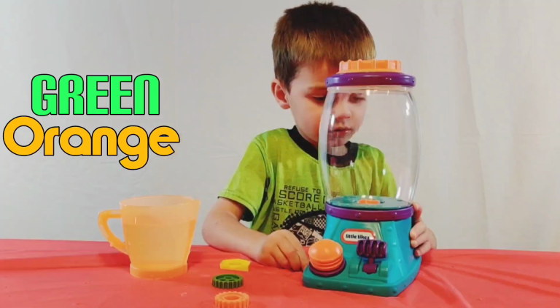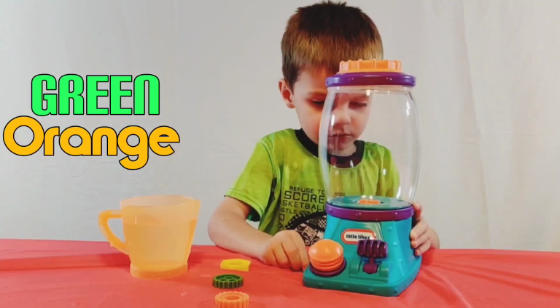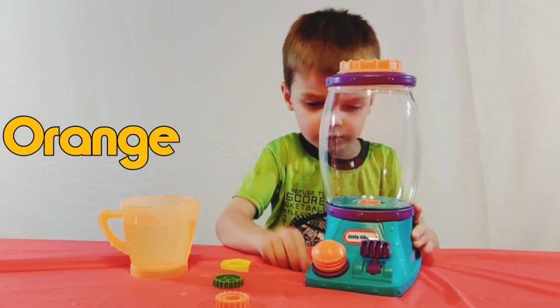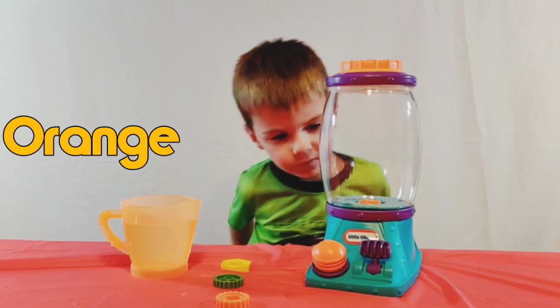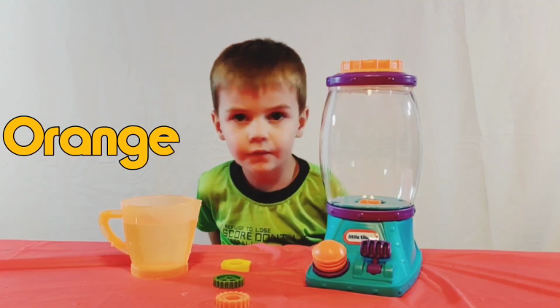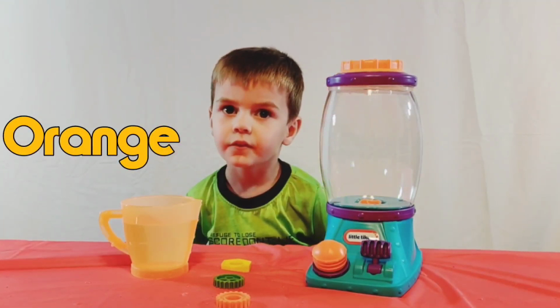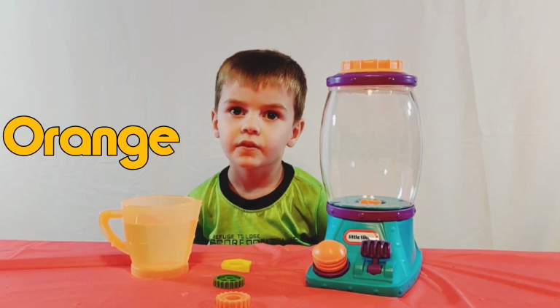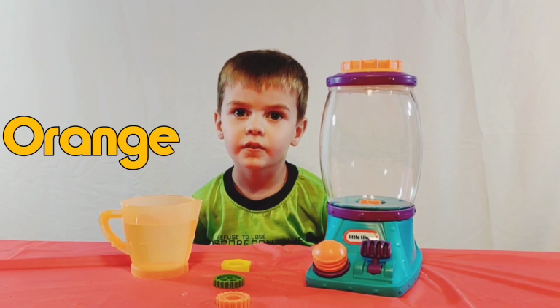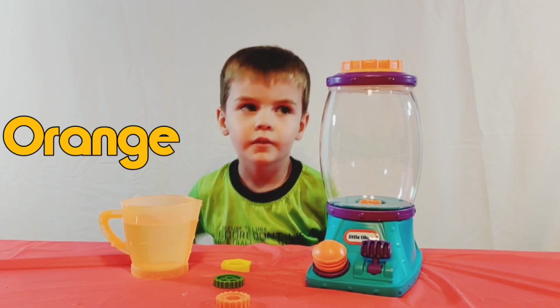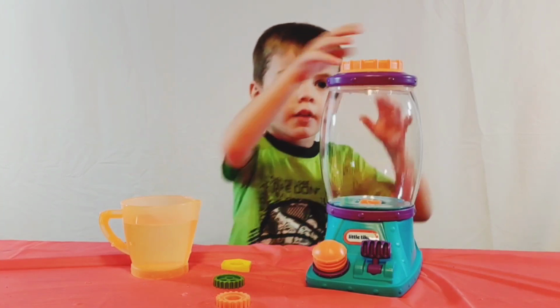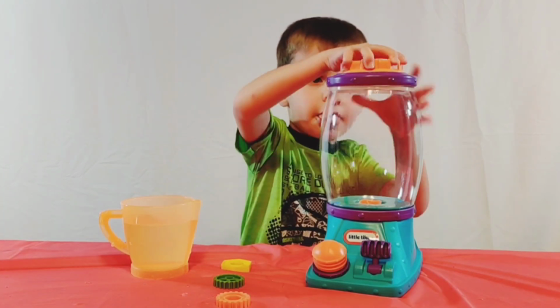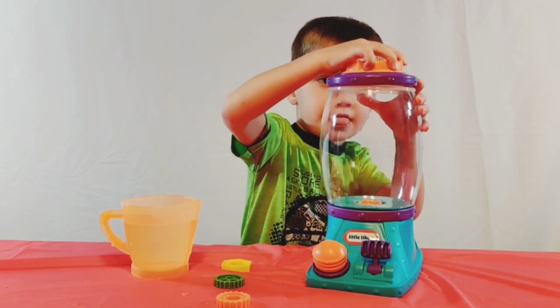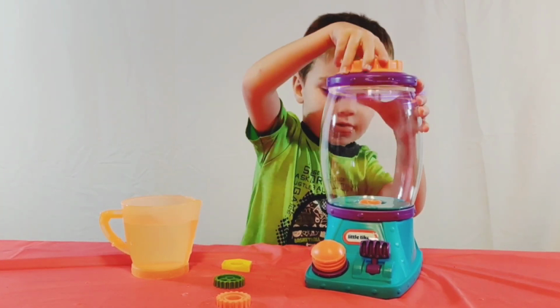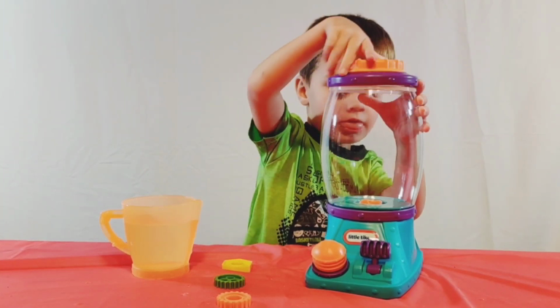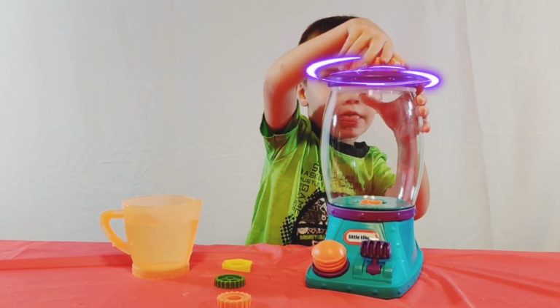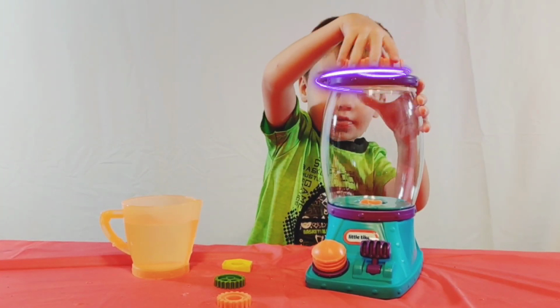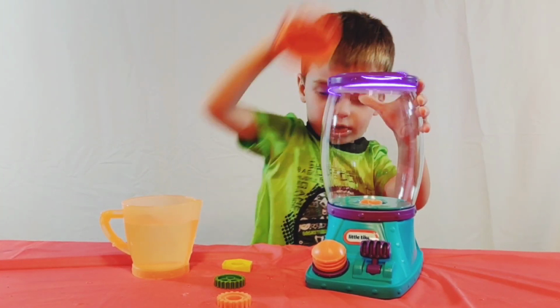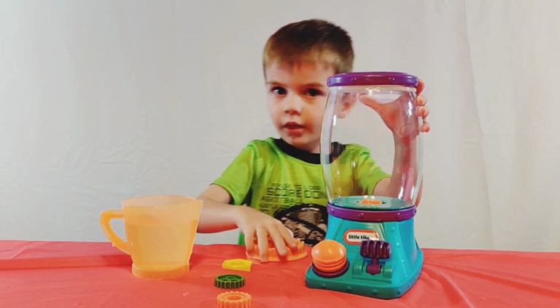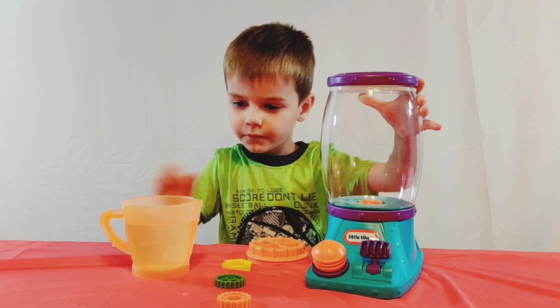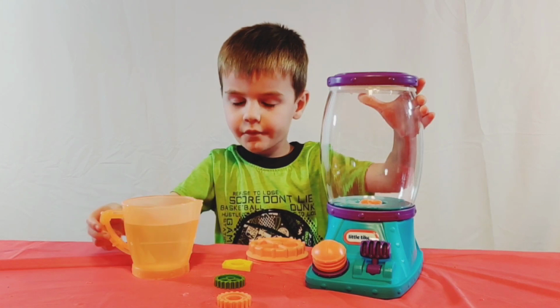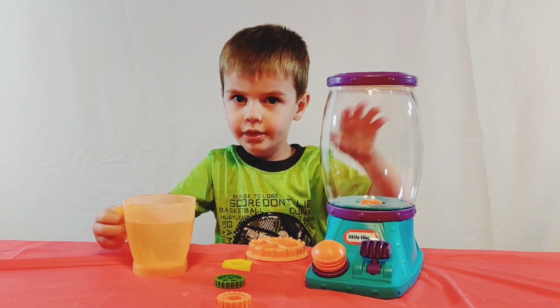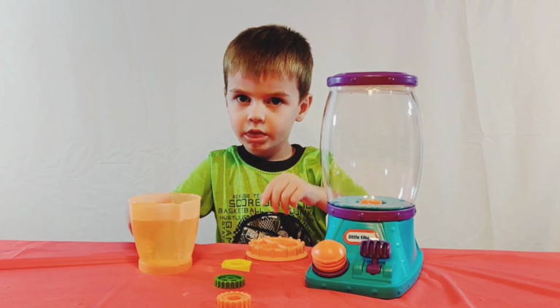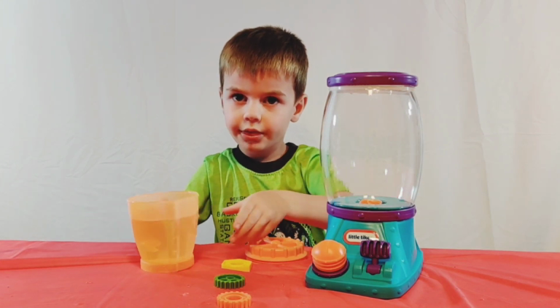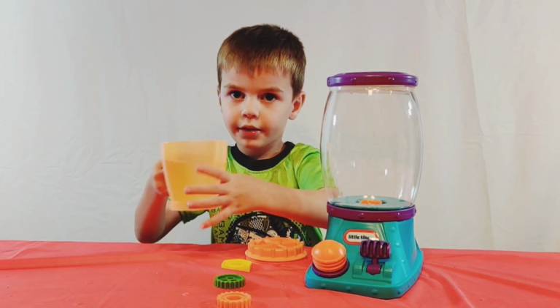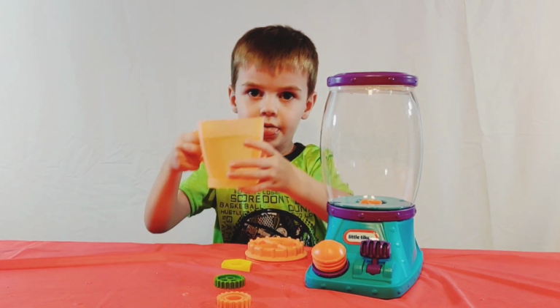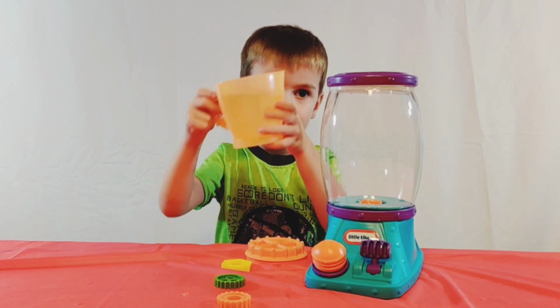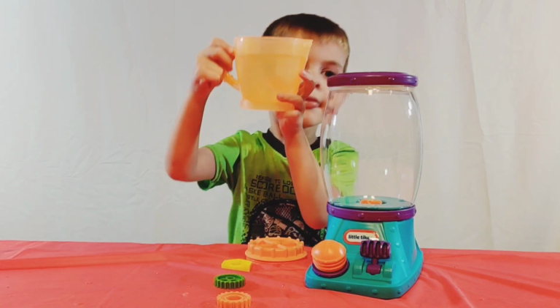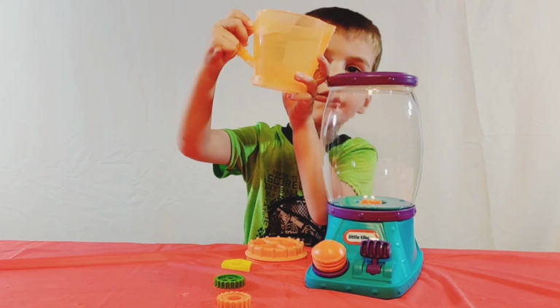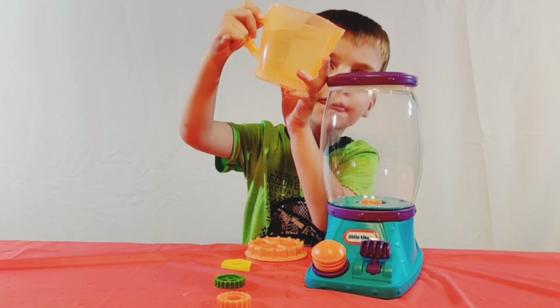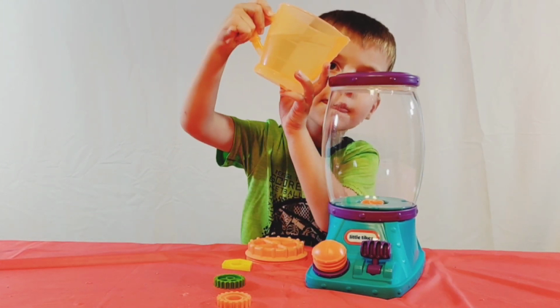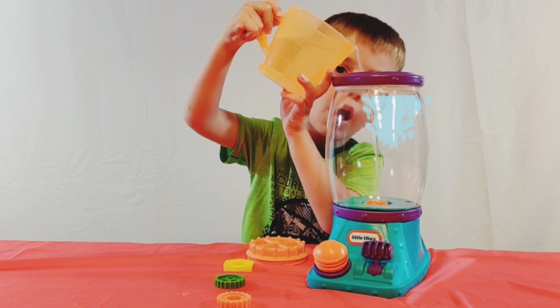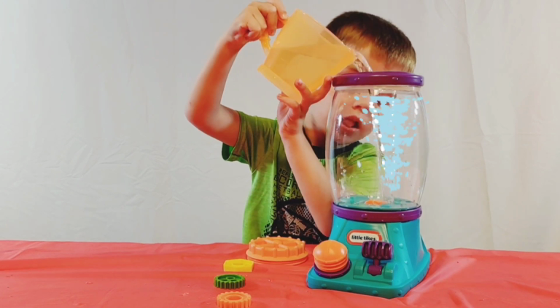Now the very first step is going to be: take the top lid off of your tornado twister. Nice work. Now we're going to take the water and gently pour it all the way in.